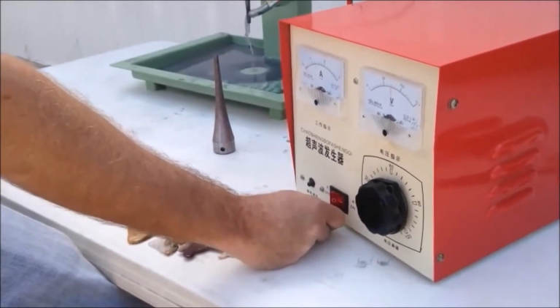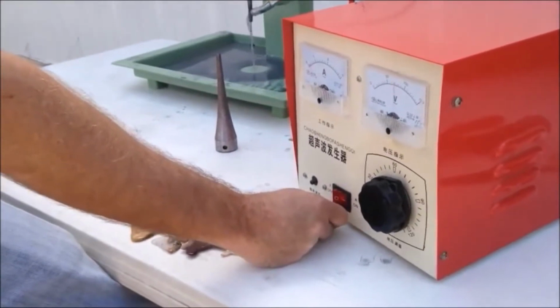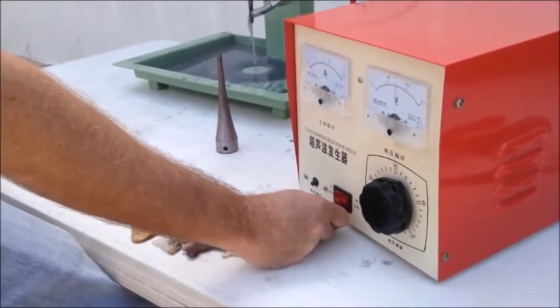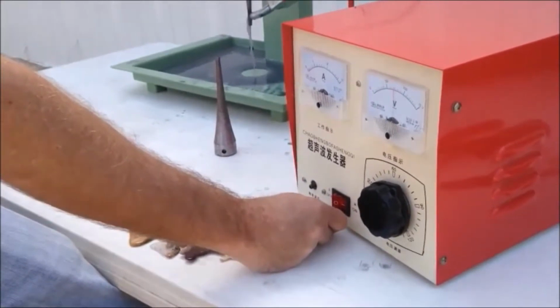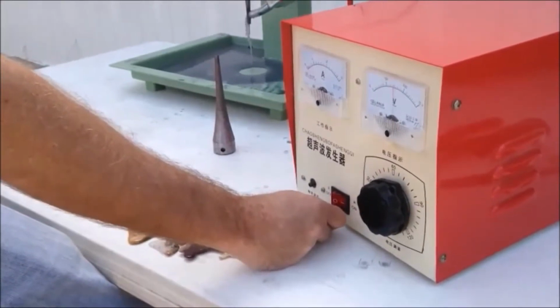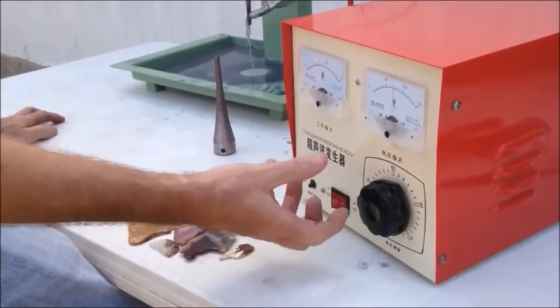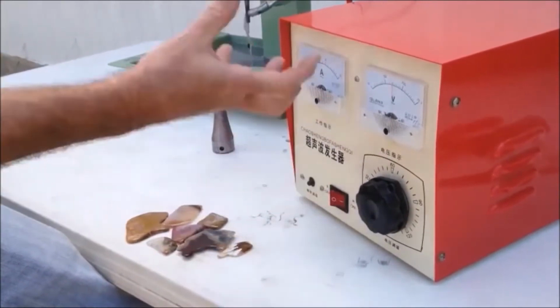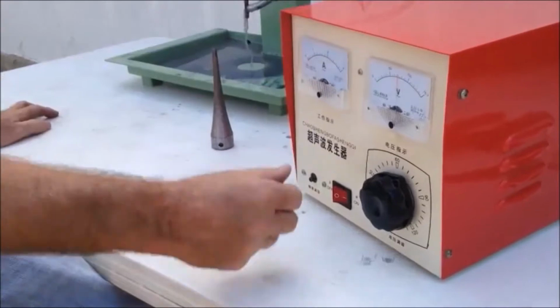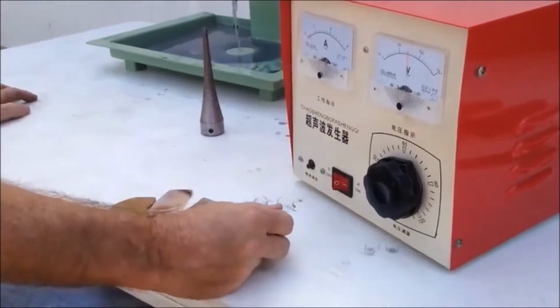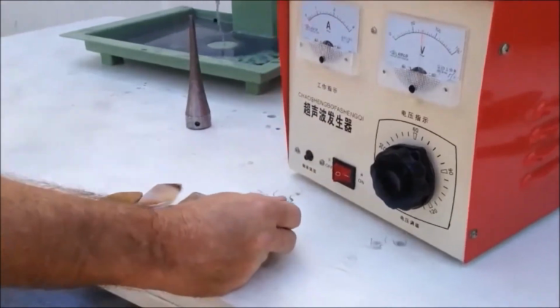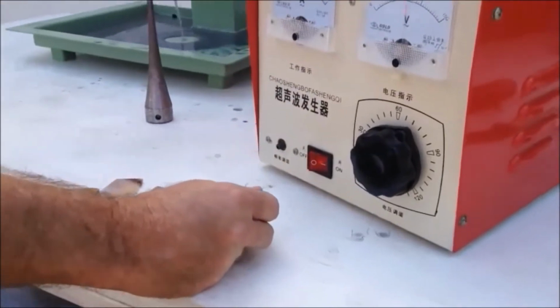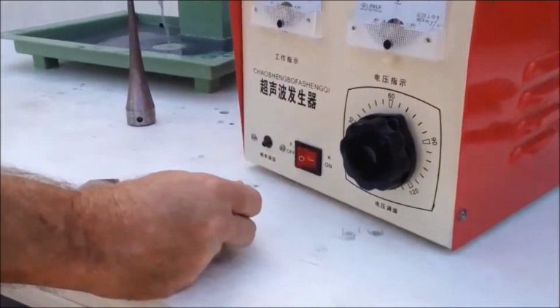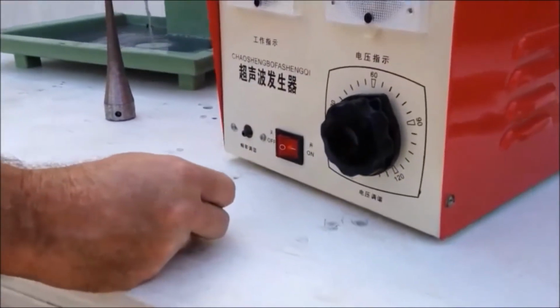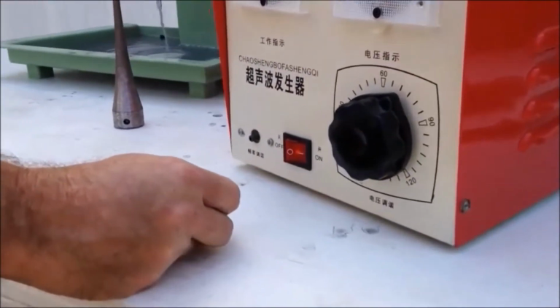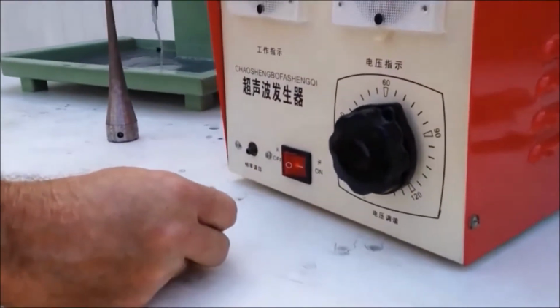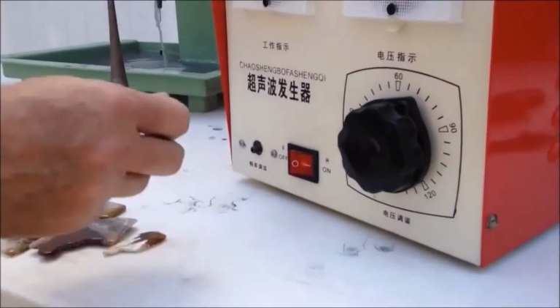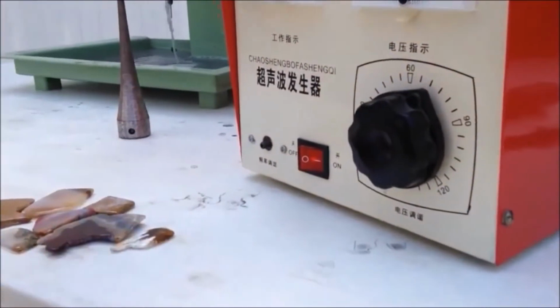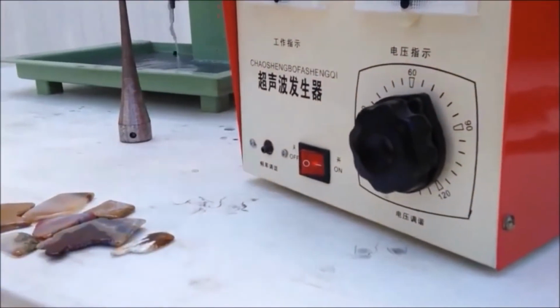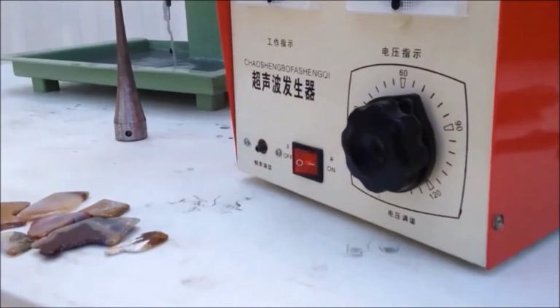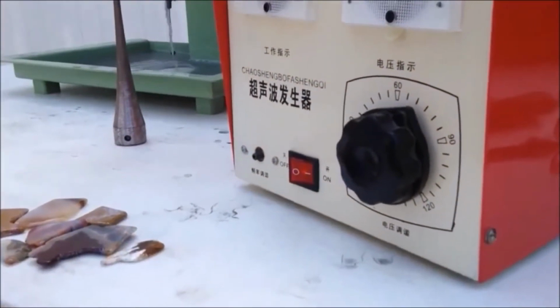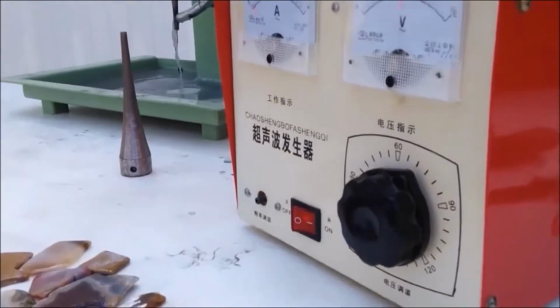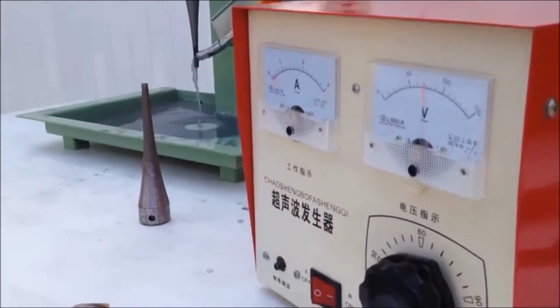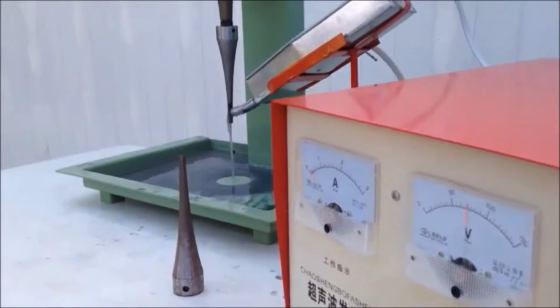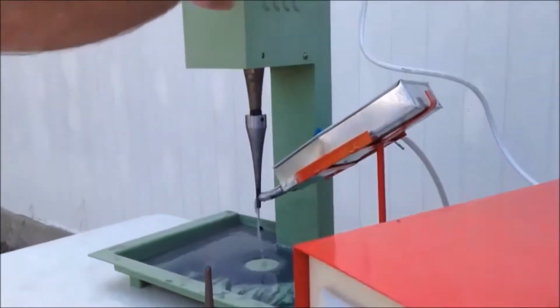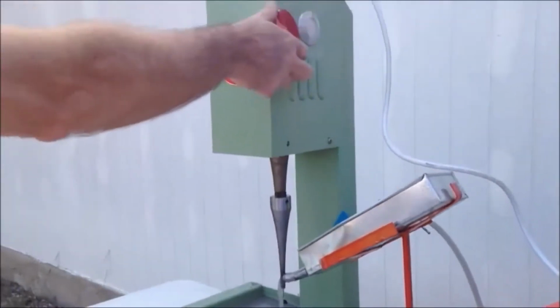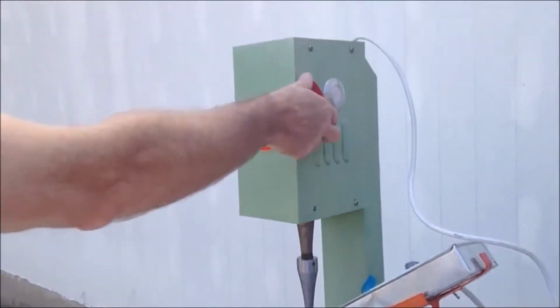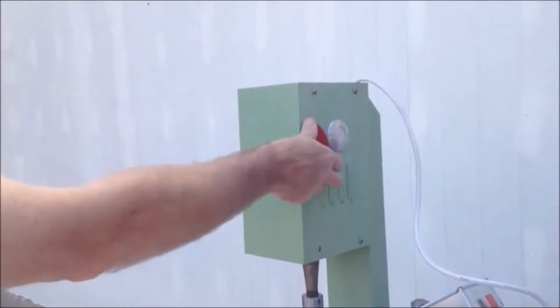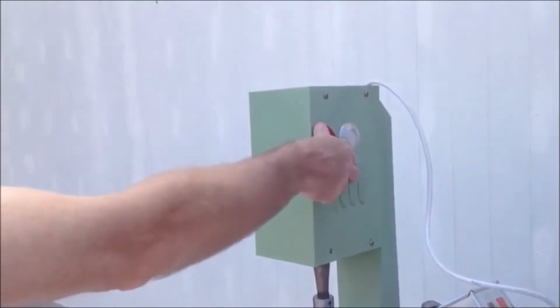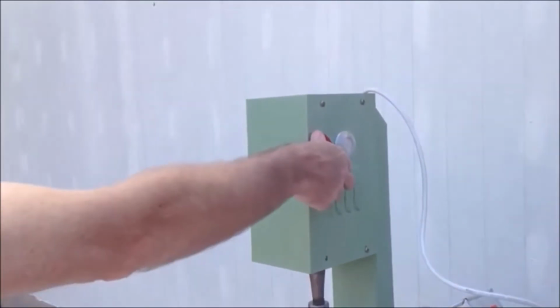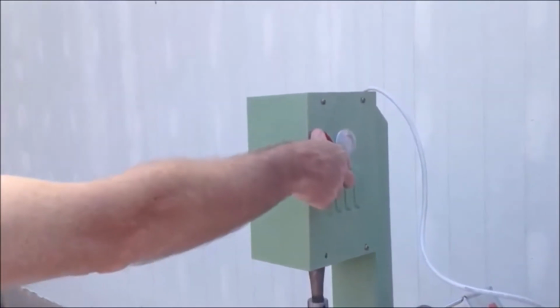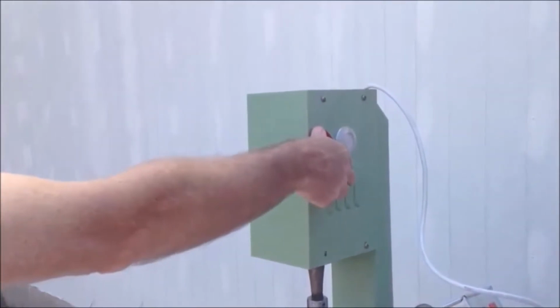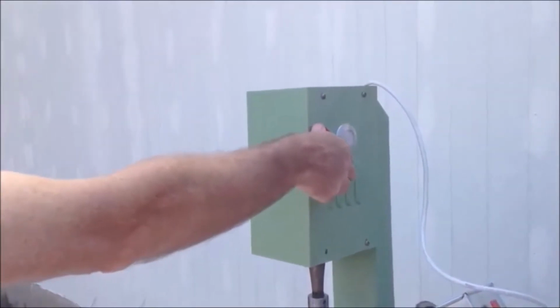So I'm switching on my amplifier first and you can see the voltage come up on the amplifier. I've got it set to a little over 60% and now I'm going to switch on the head.